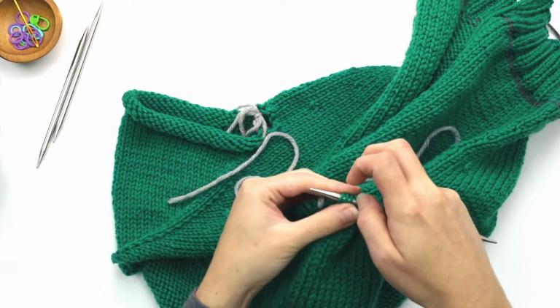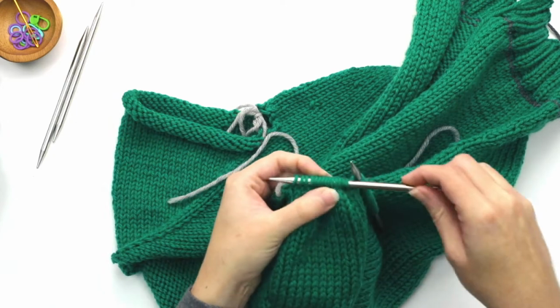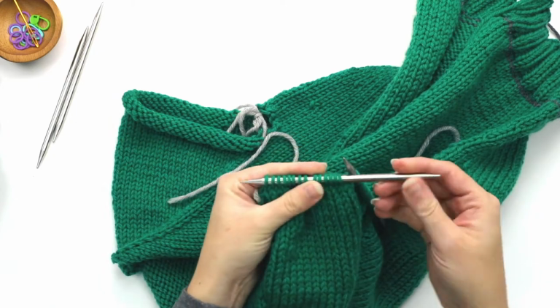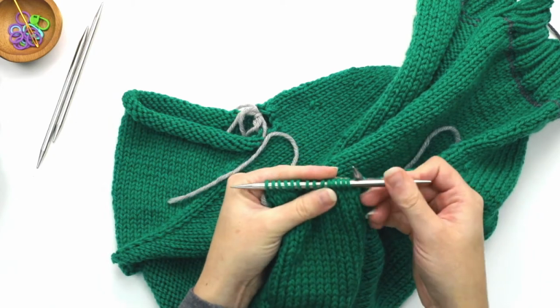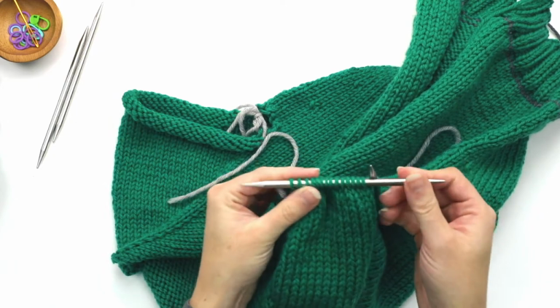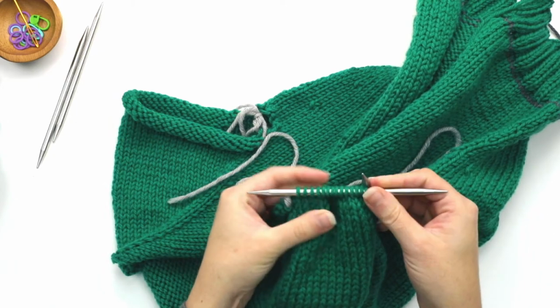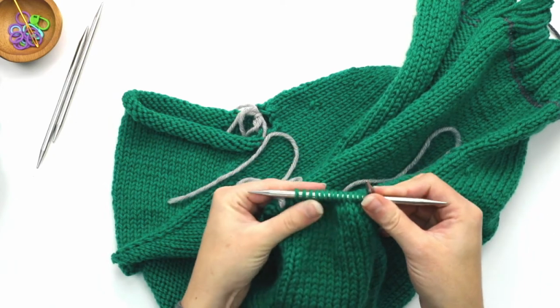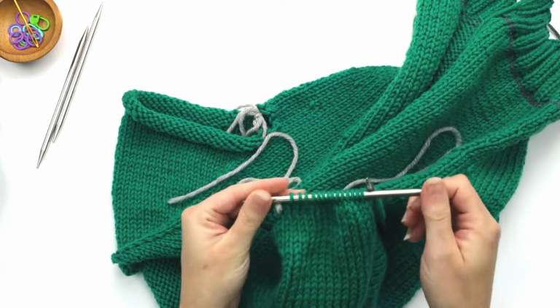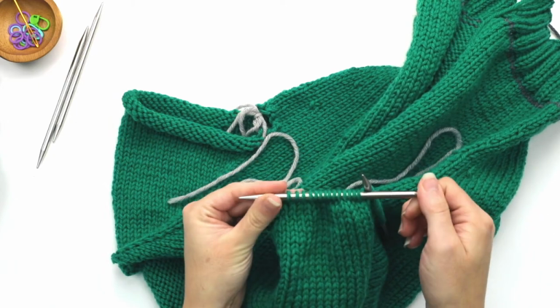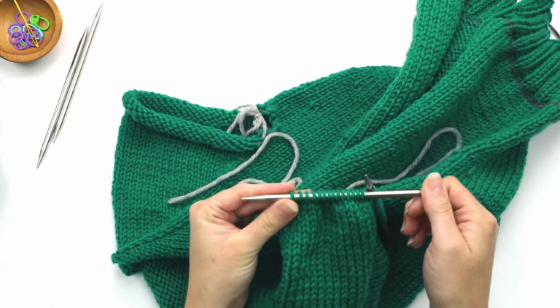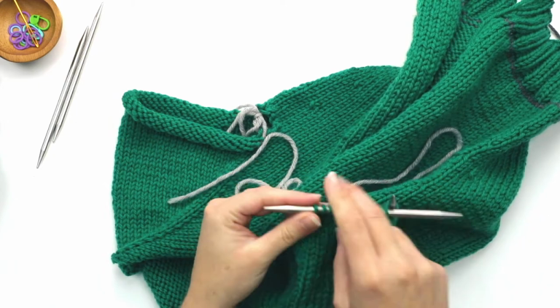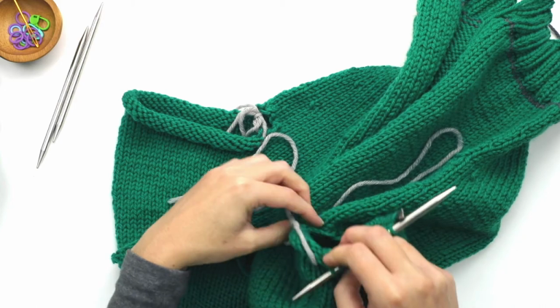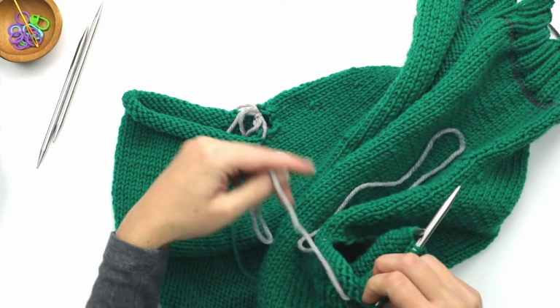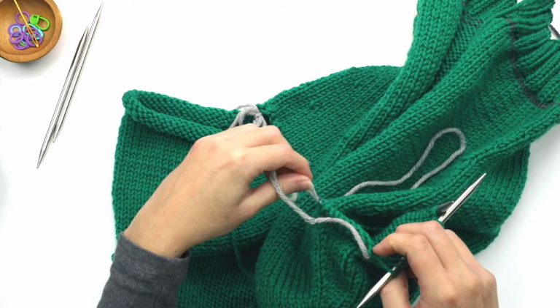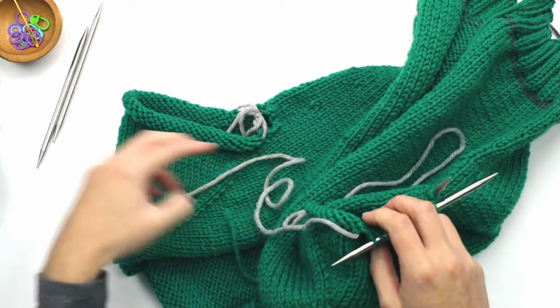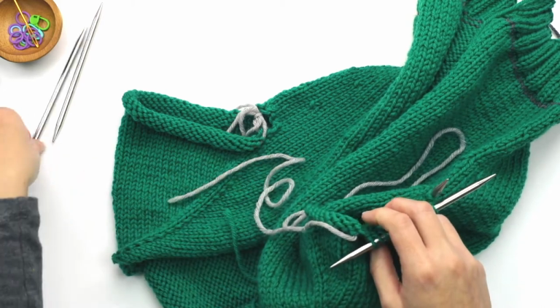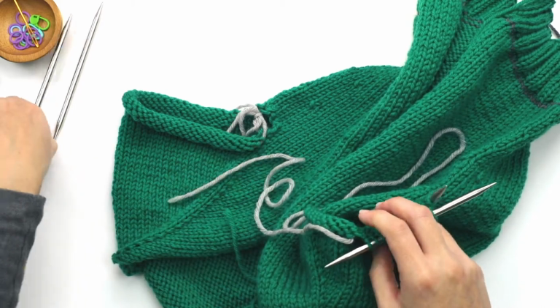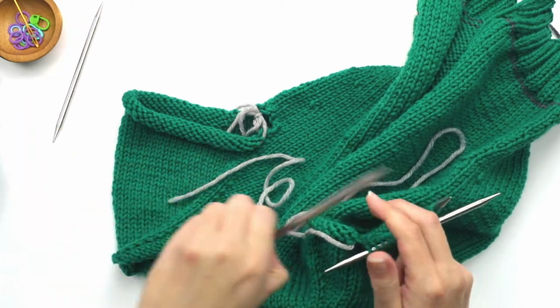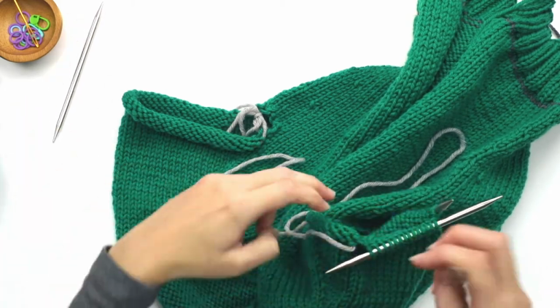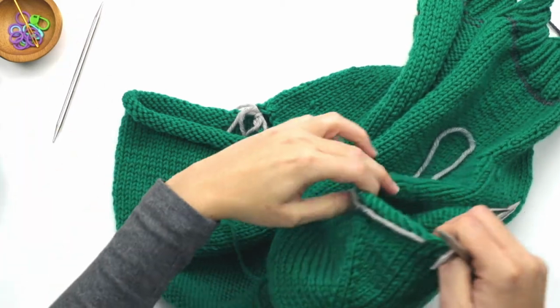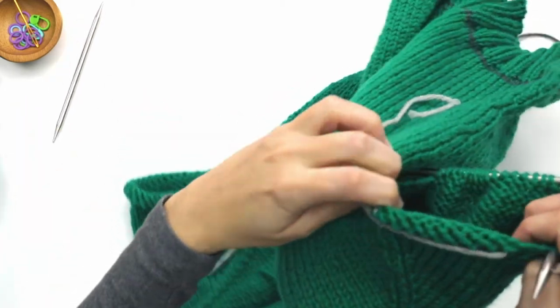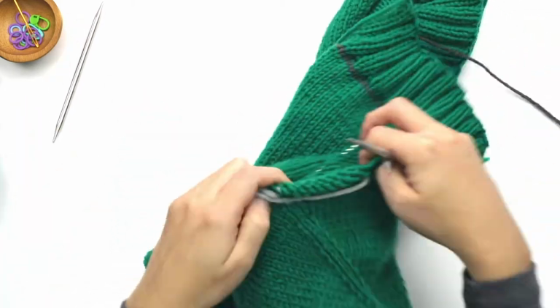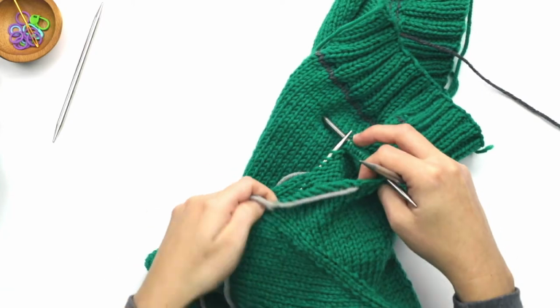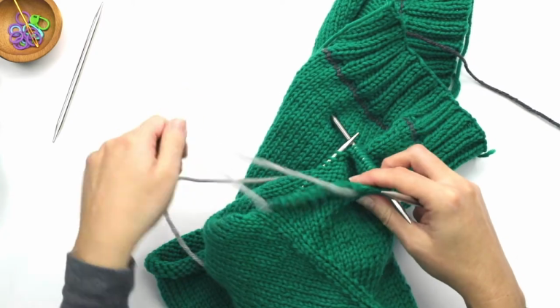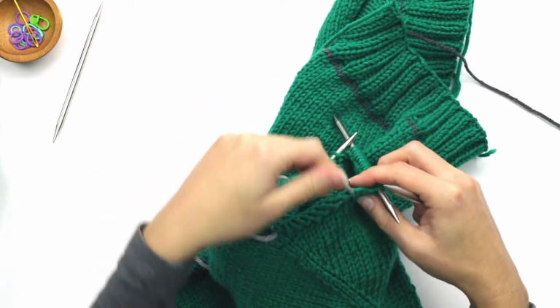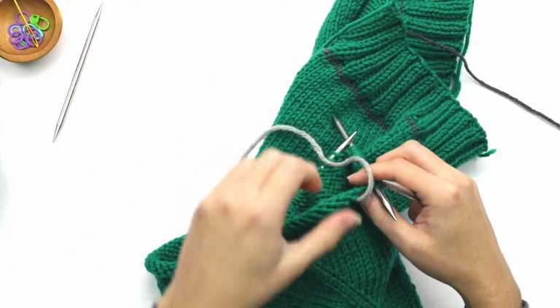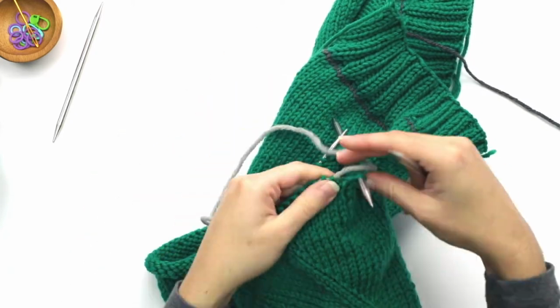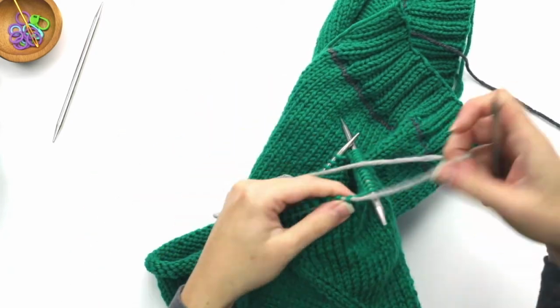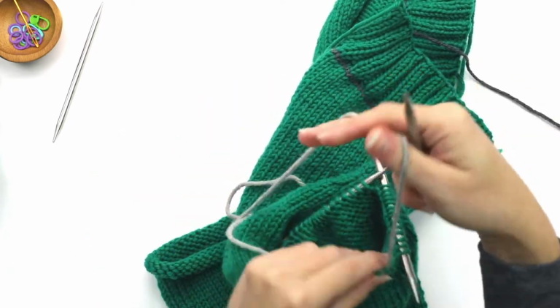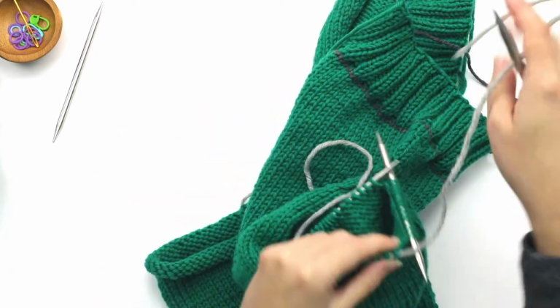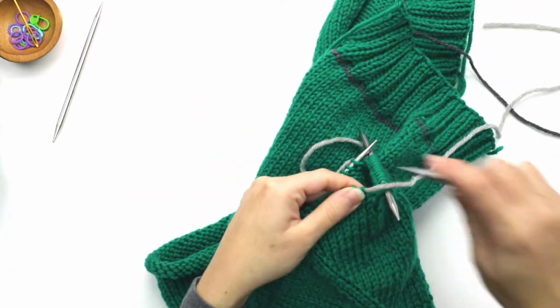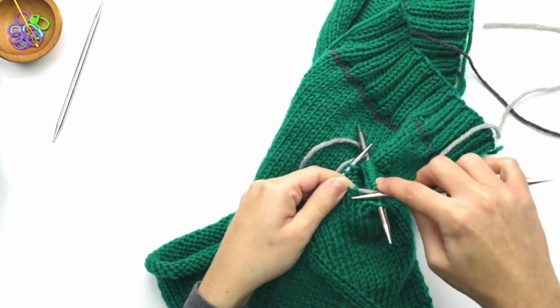So now I have 14 on the second double pointed, and then on the last one I have 10 remaining stitches, so I'm going to transfer these 10 onto my third double pointed.